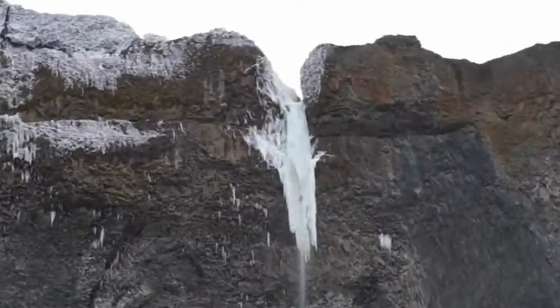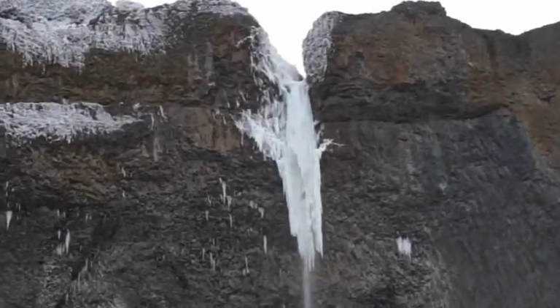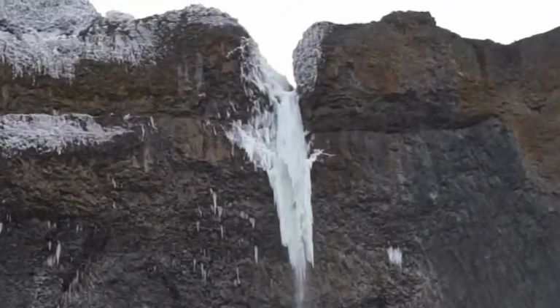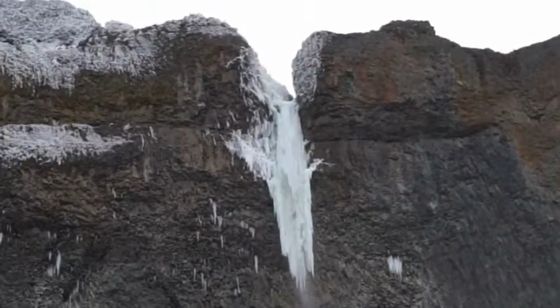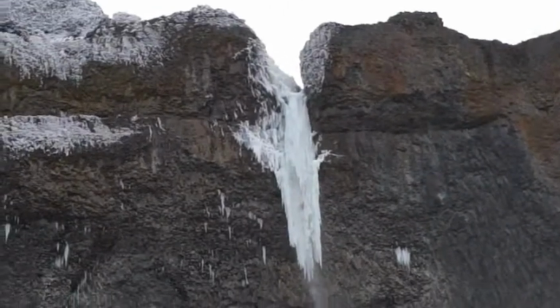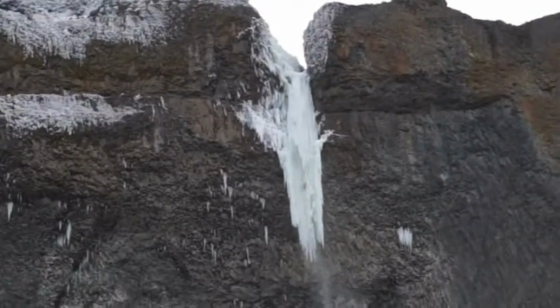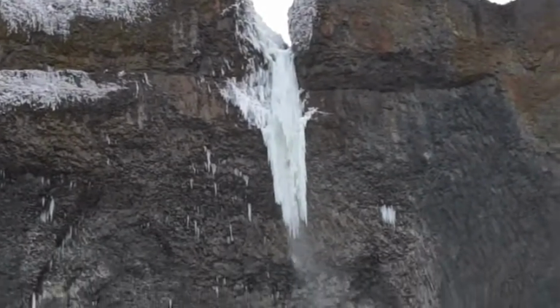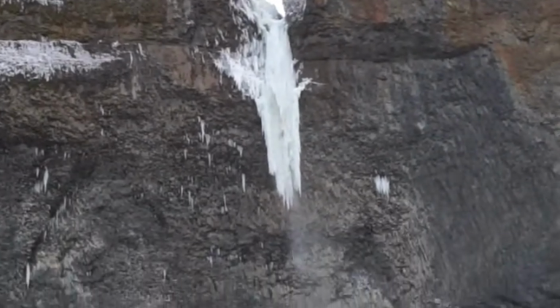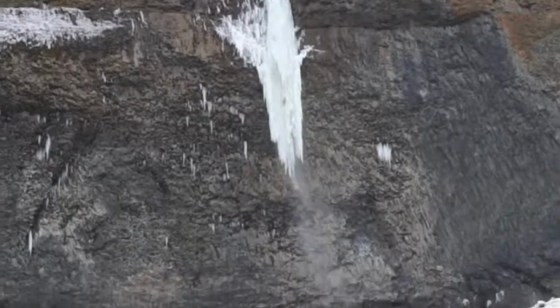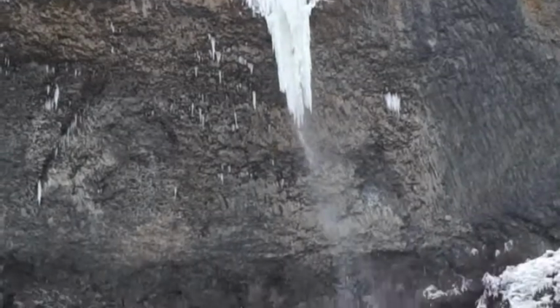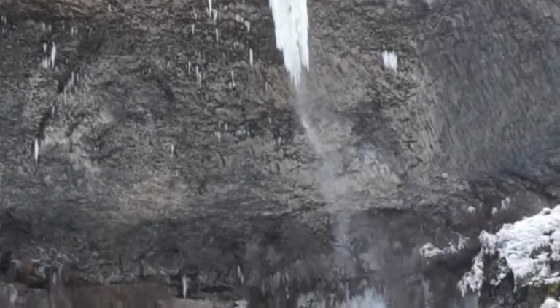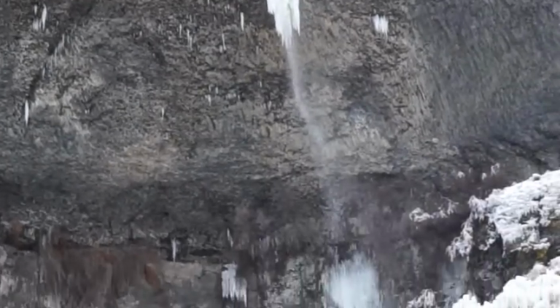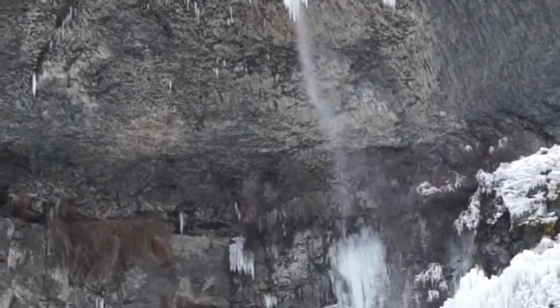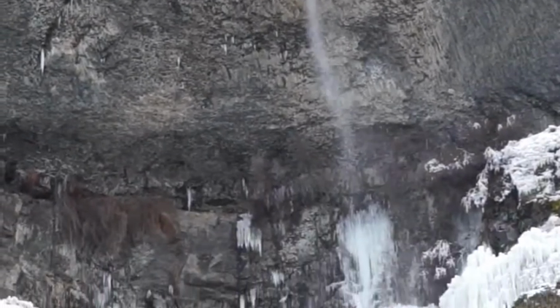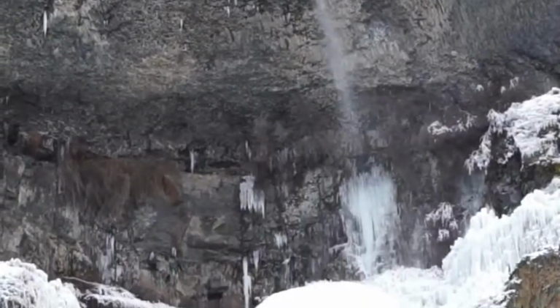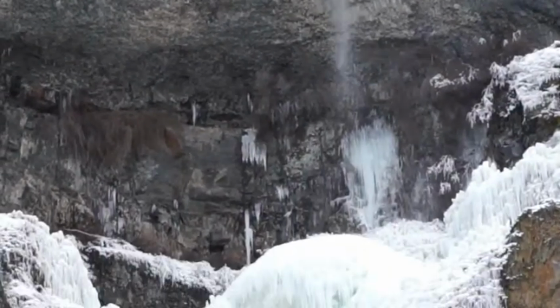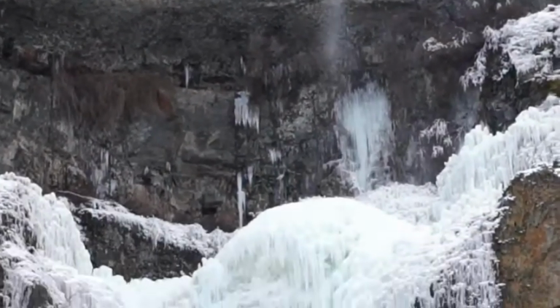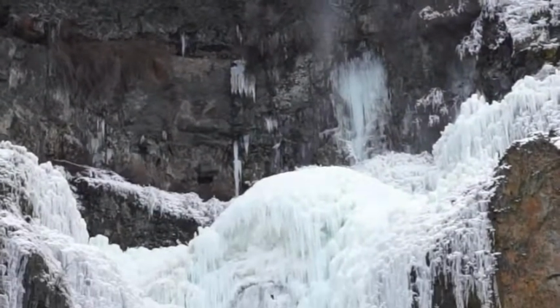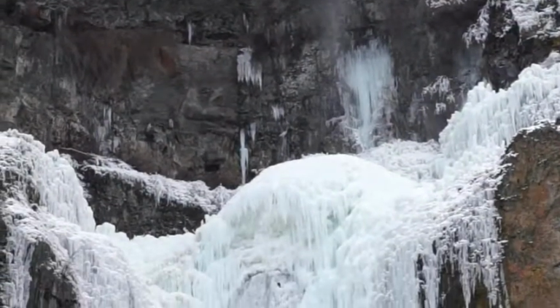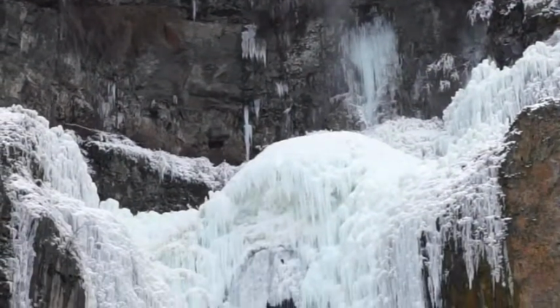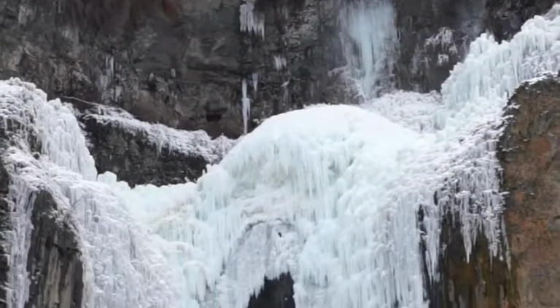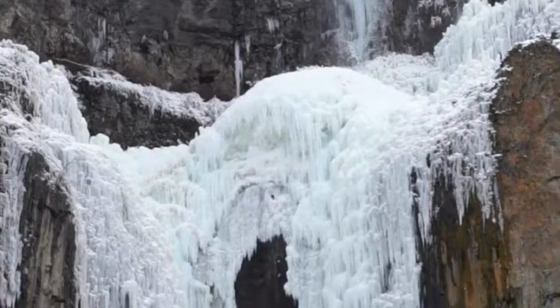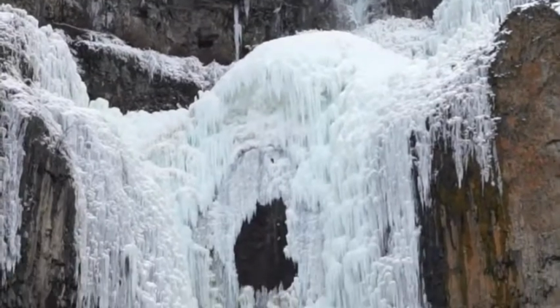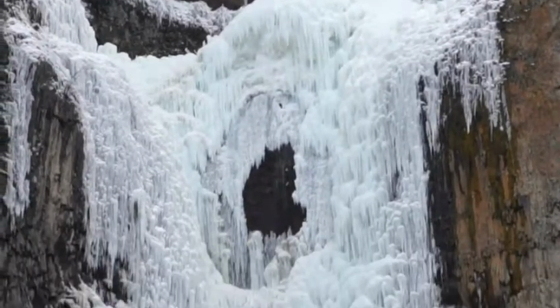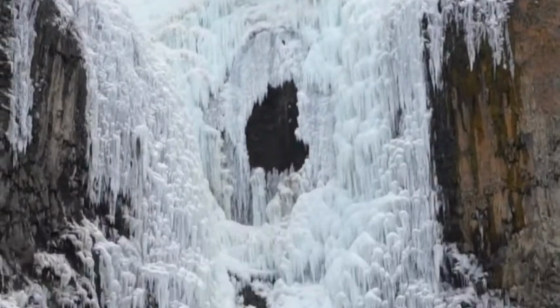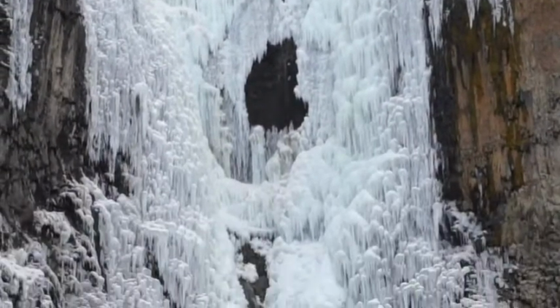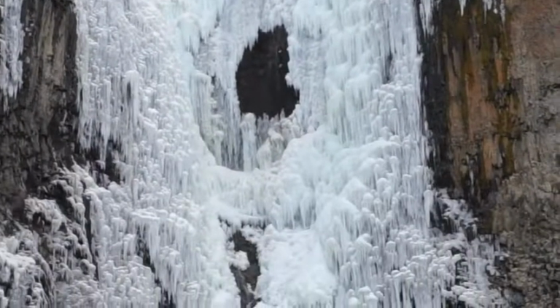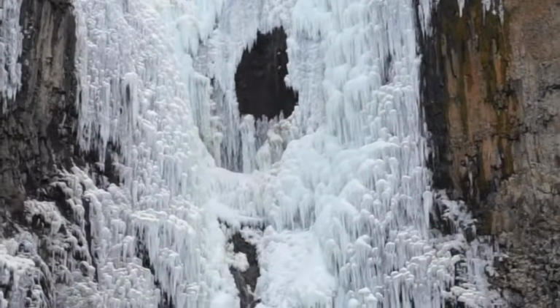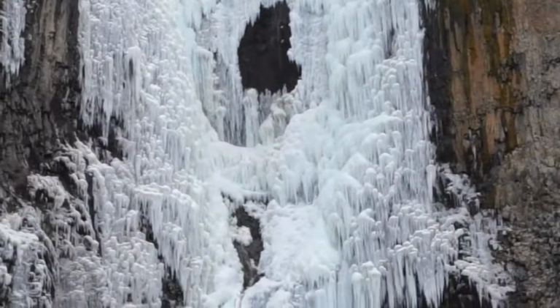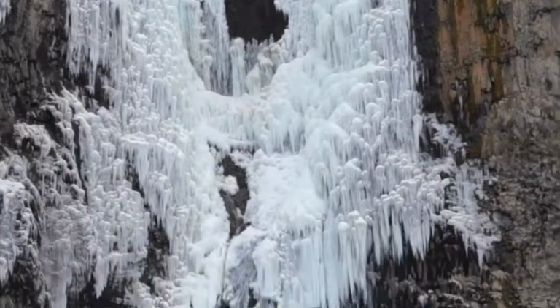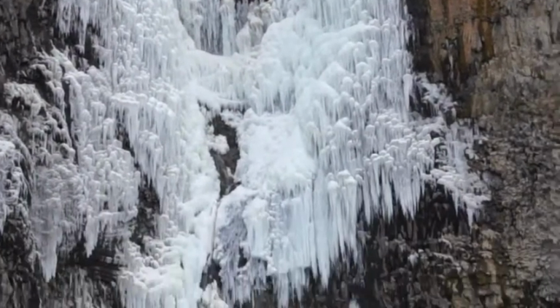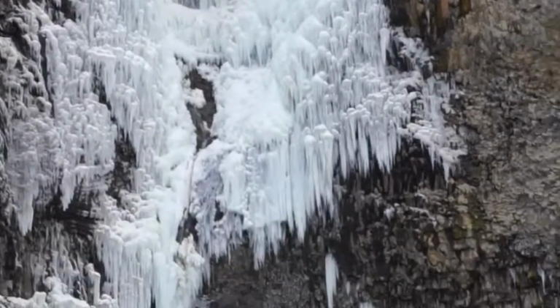Unfortunately, all of the falls in the area are only viewable for a few months out of each year. Primarily fueled with snow melt and rainfall, they are best viewed from February into early and mid-spring.